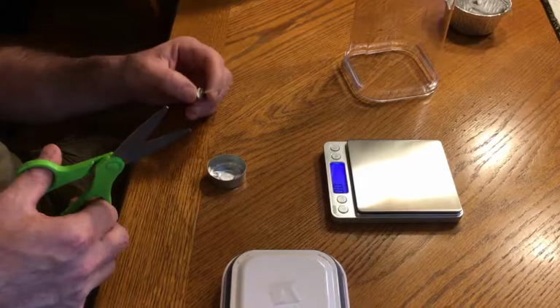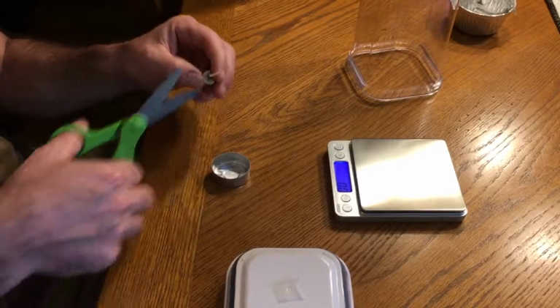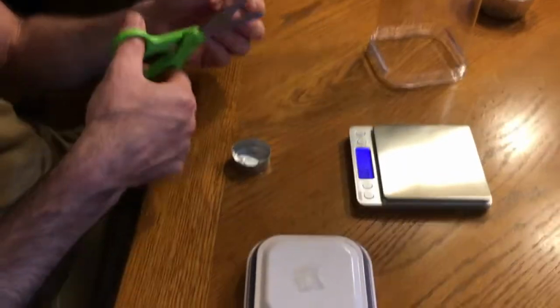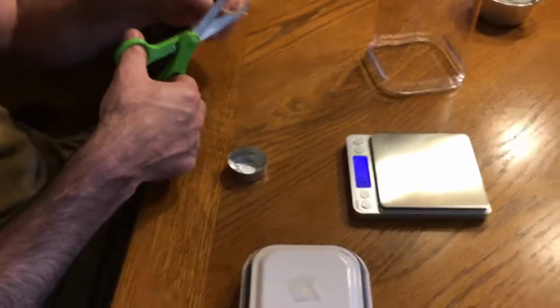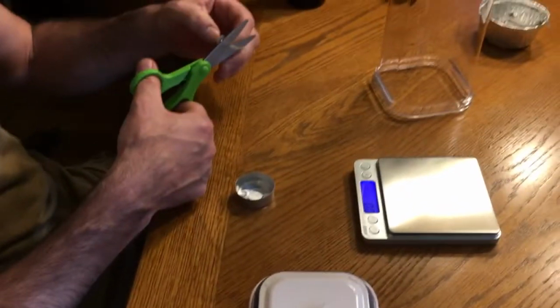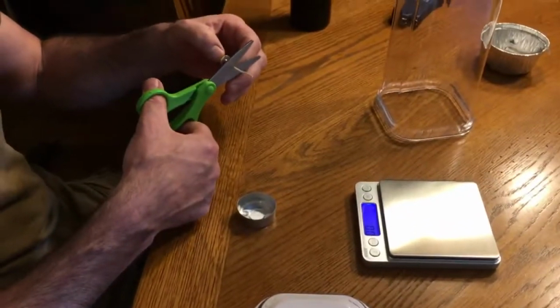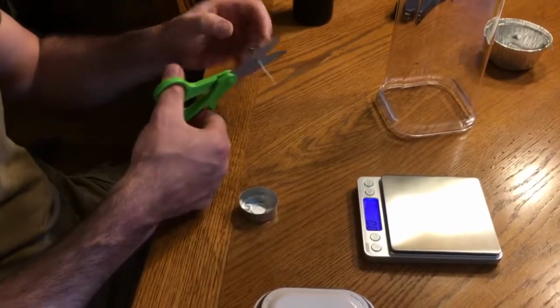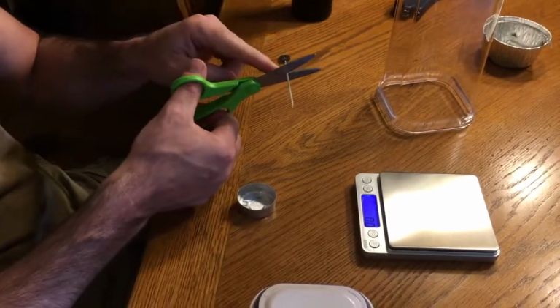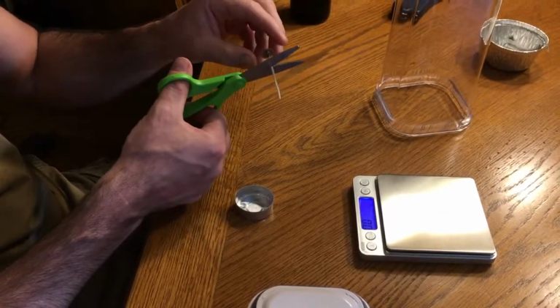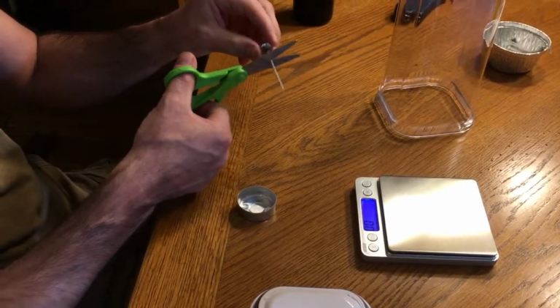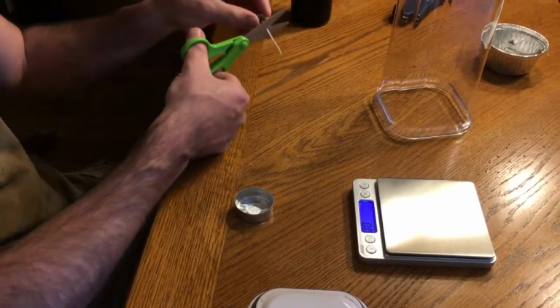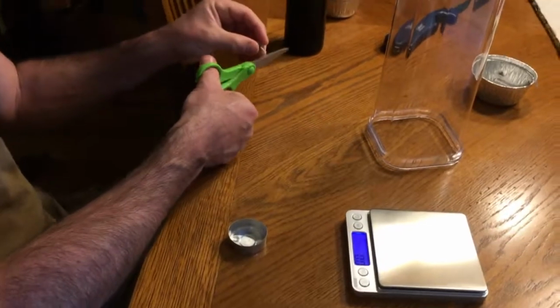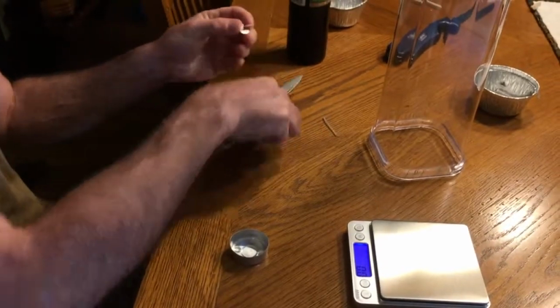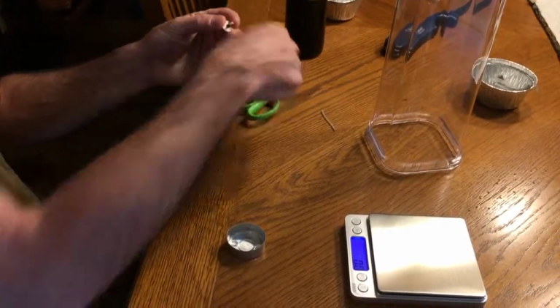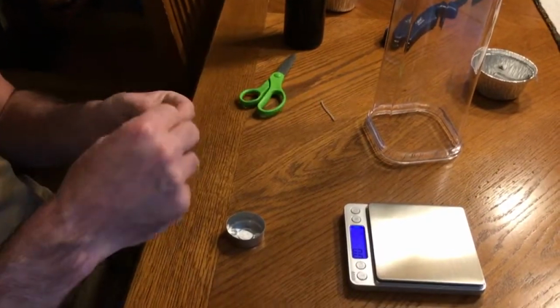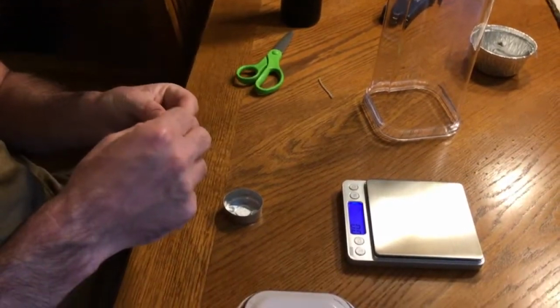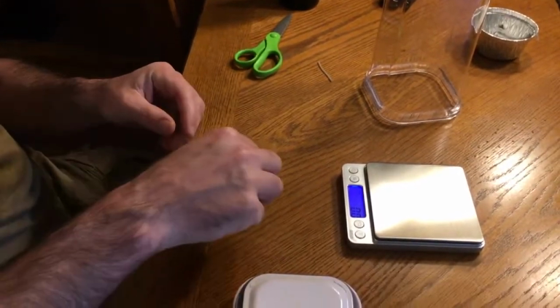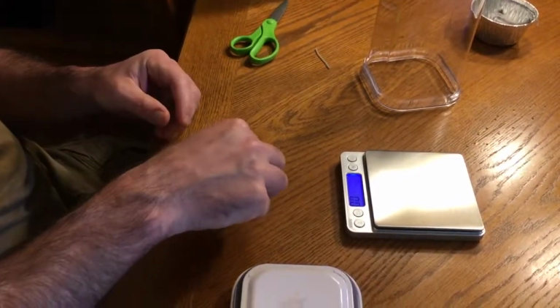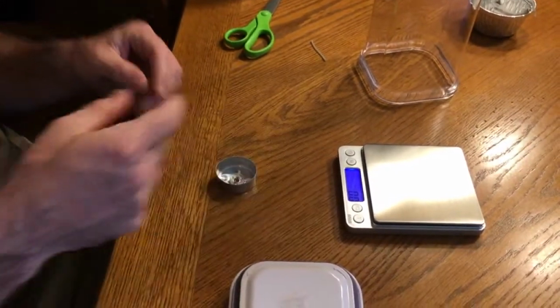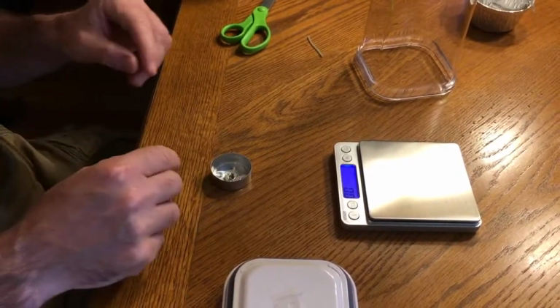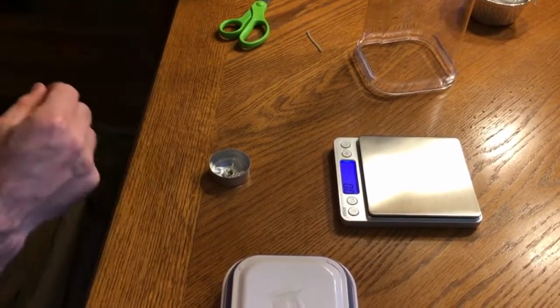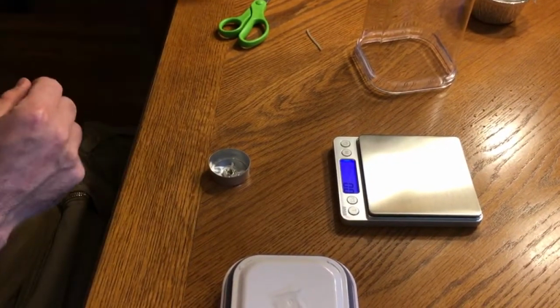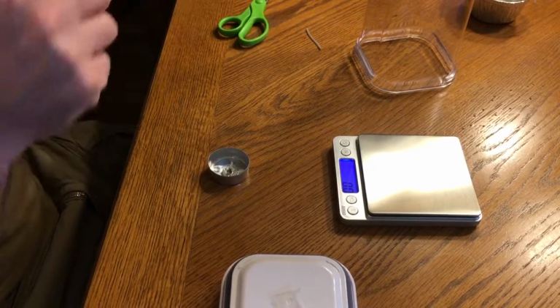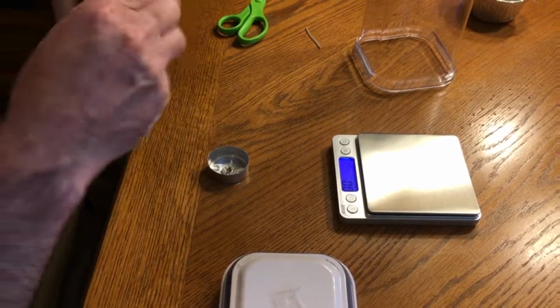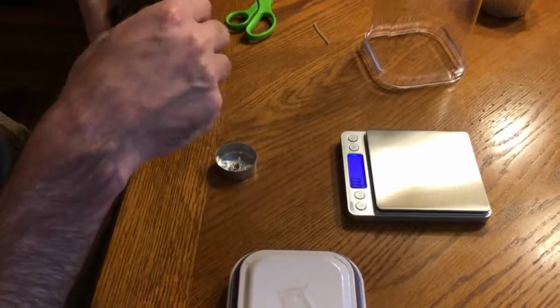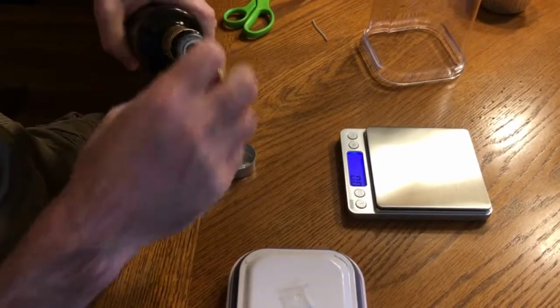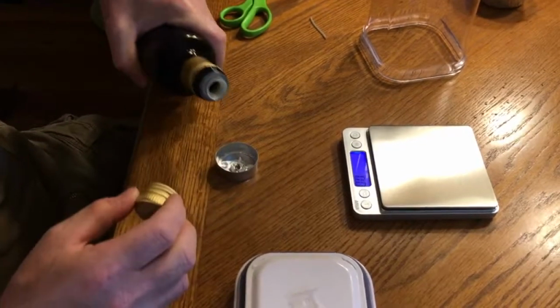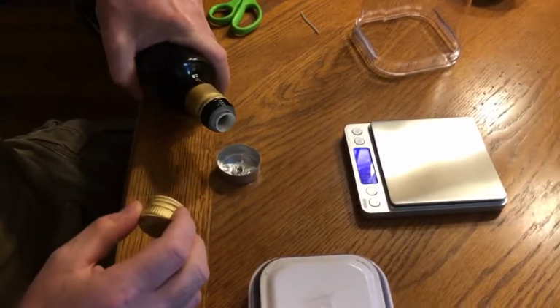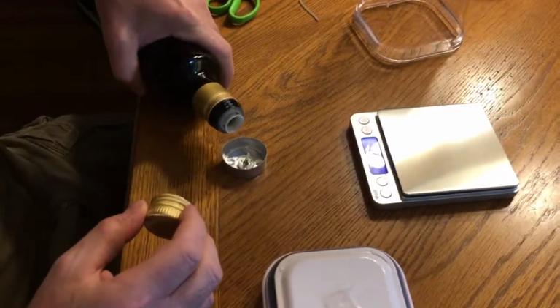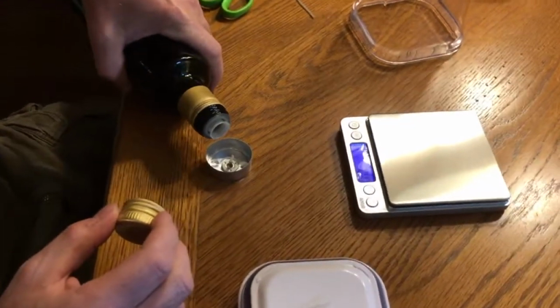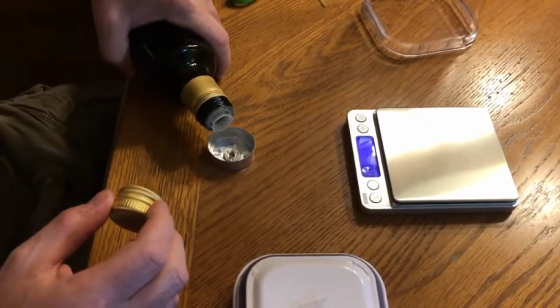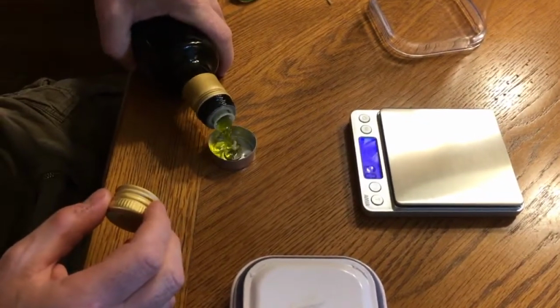So cutting wicks, you want to leave about half an inch on them and place that in the bottom of one of the tea candle containers. Put a little olive oil in — you want it to cover the bottom of the wick.